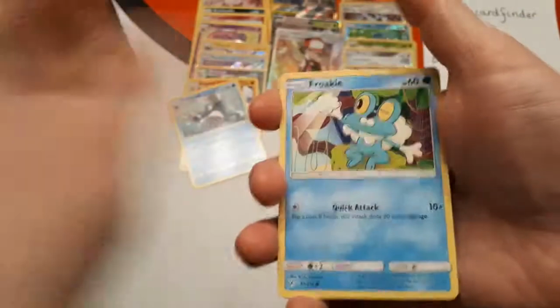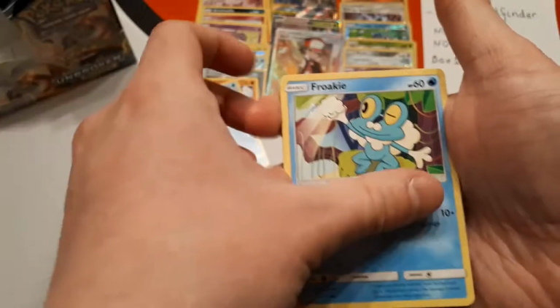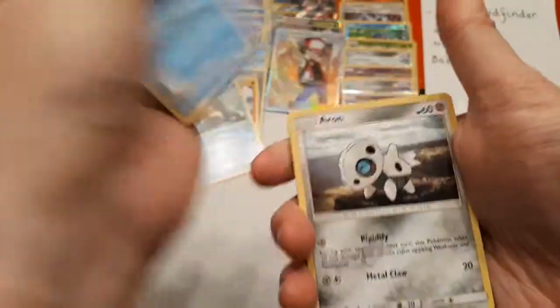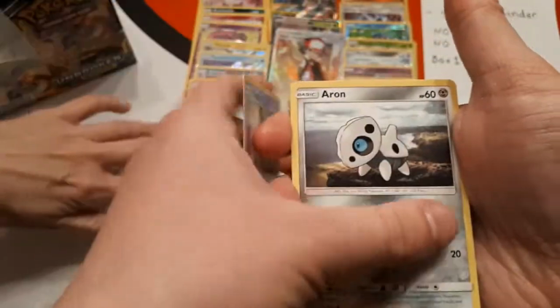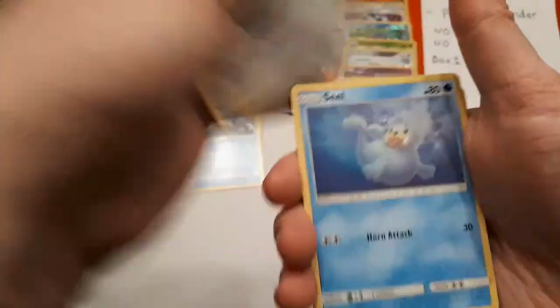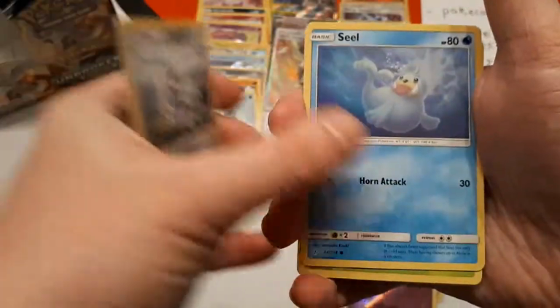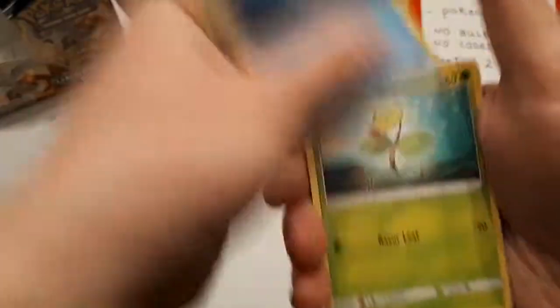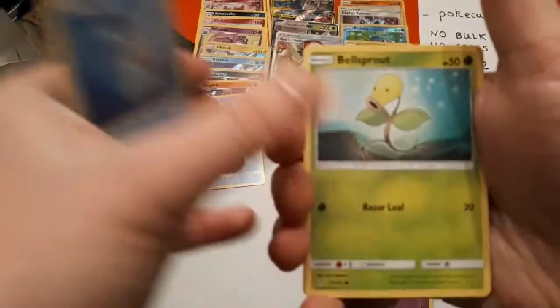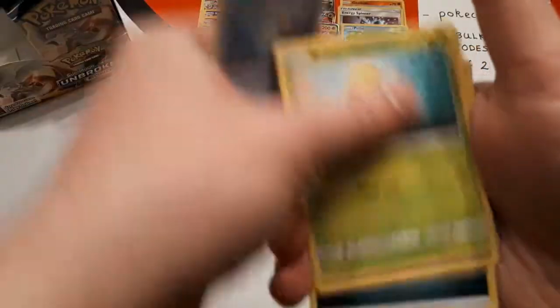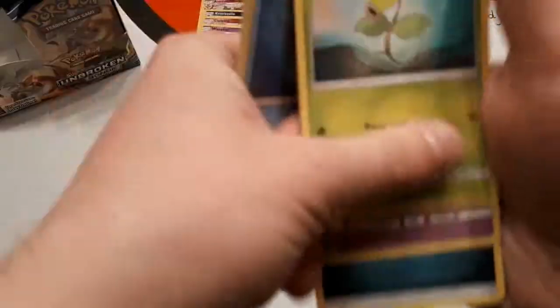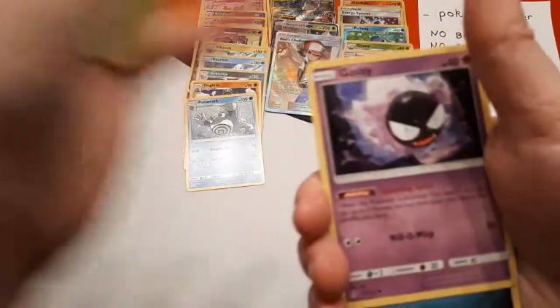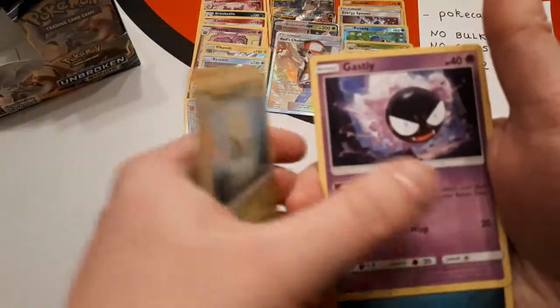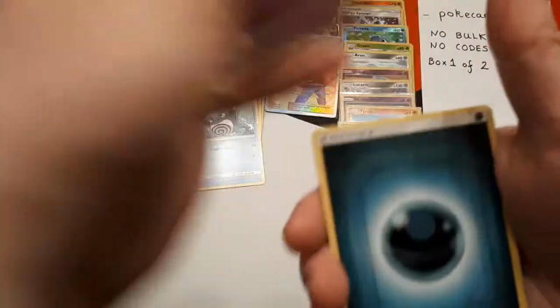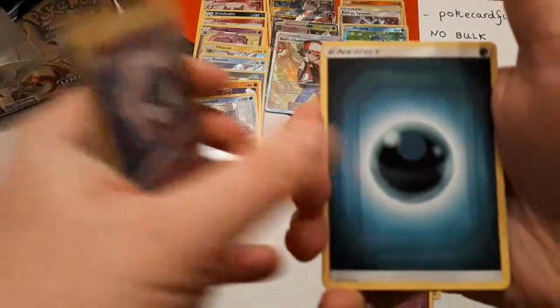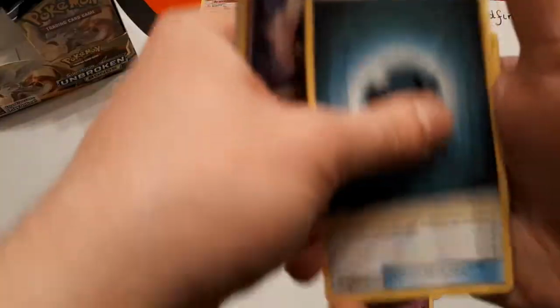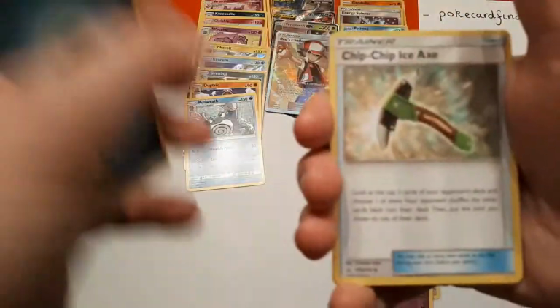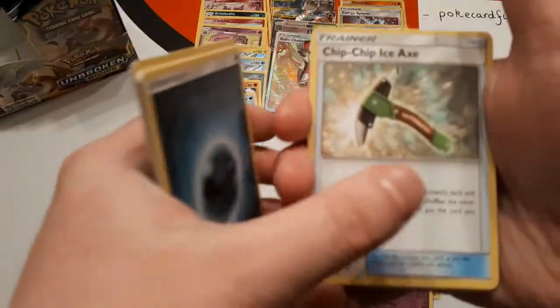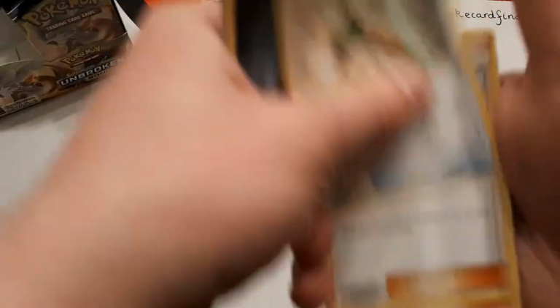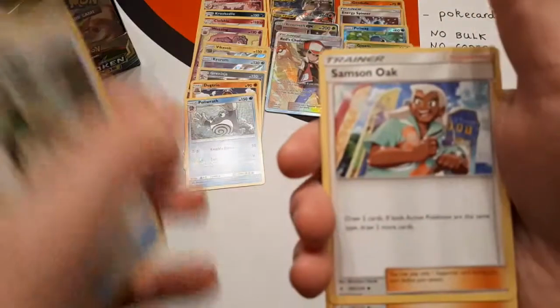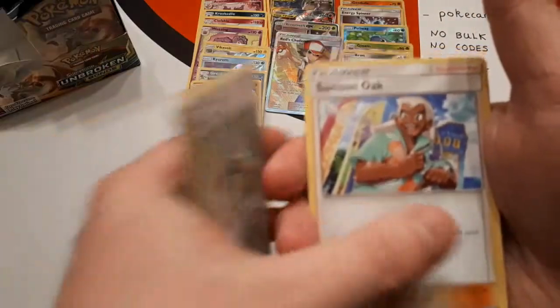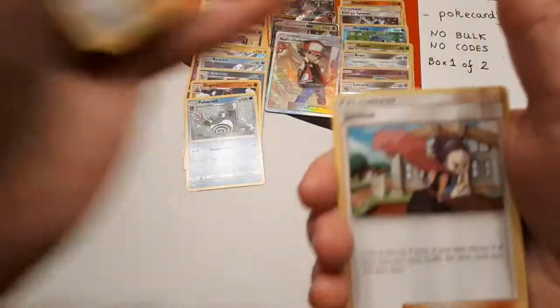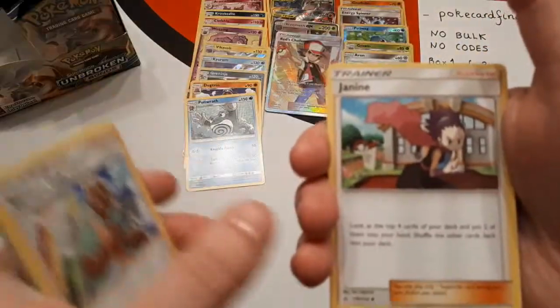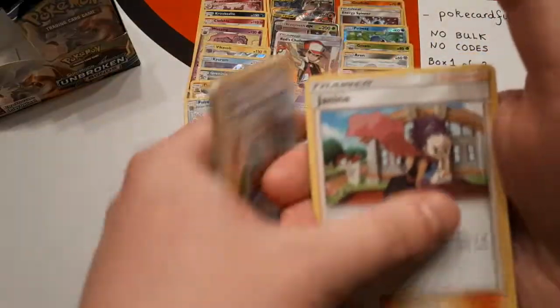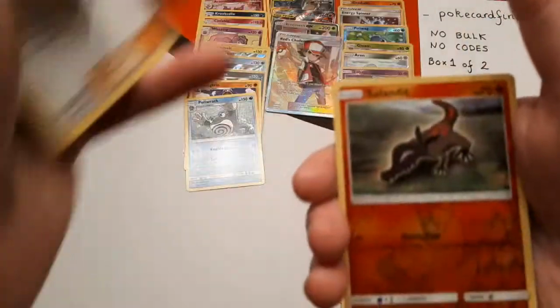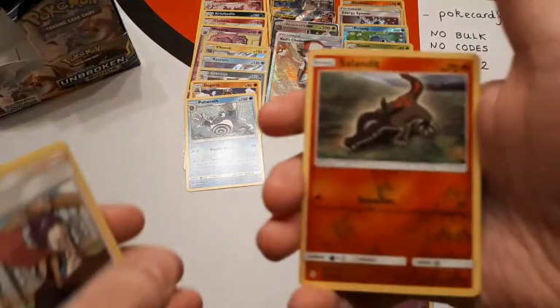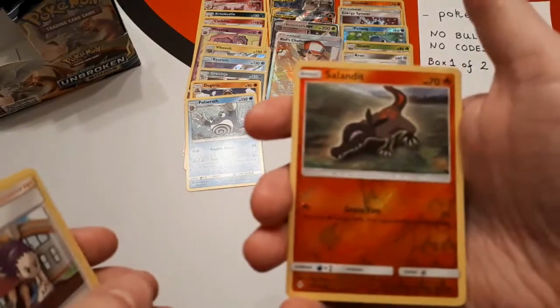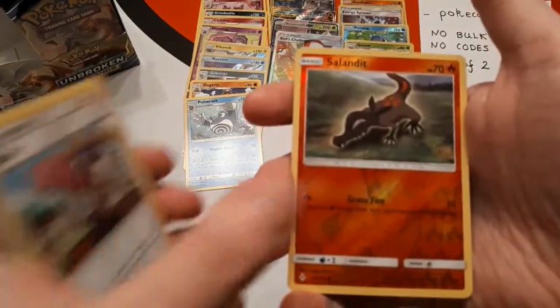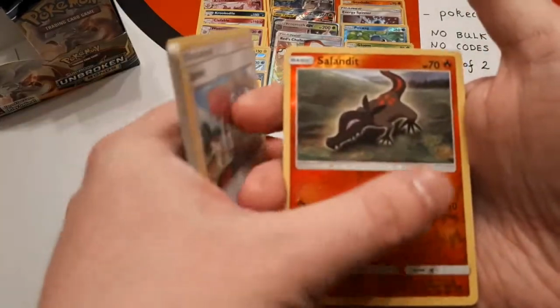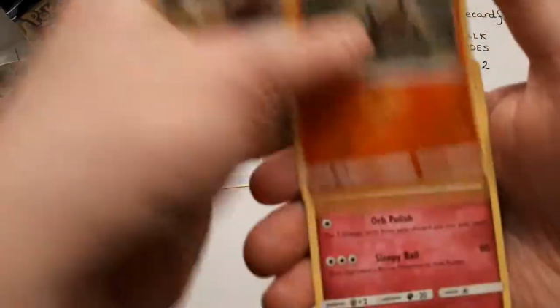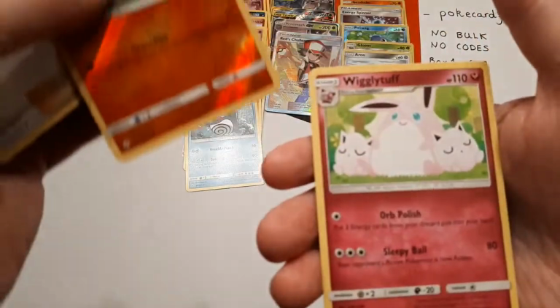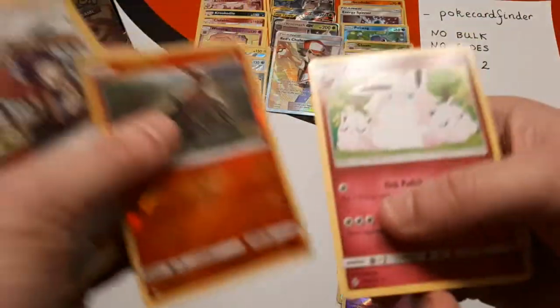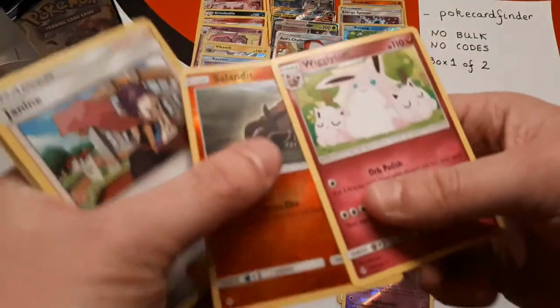Here we go: Croagunk, Aron, Seel, Bellsprout, Gastly, Dark Energy, Chip-Chip Ice Axe, Samson Oak, Gengar. The reverse is Salandit and the rare is Wigglytuff.